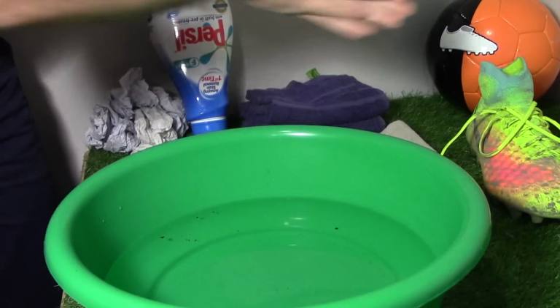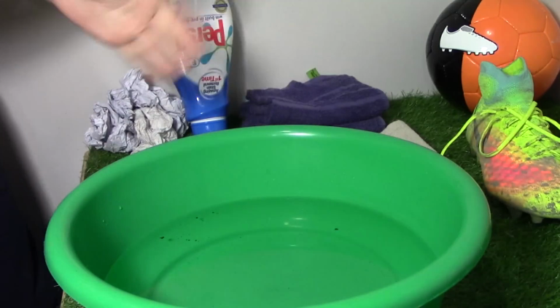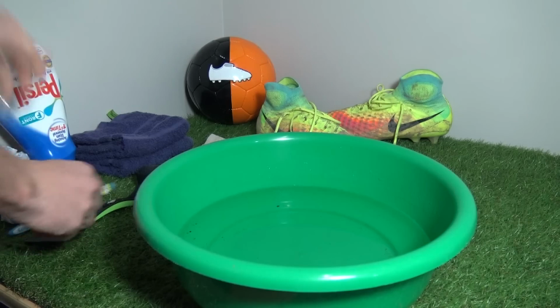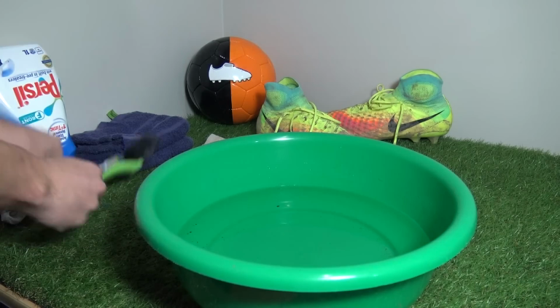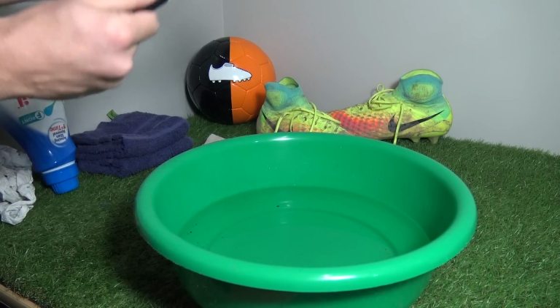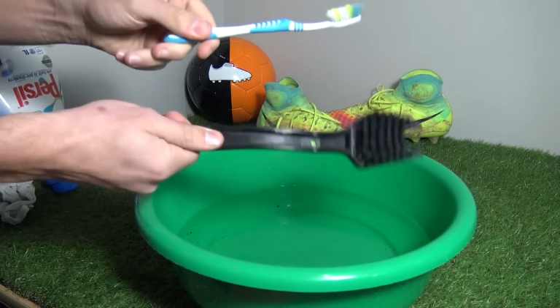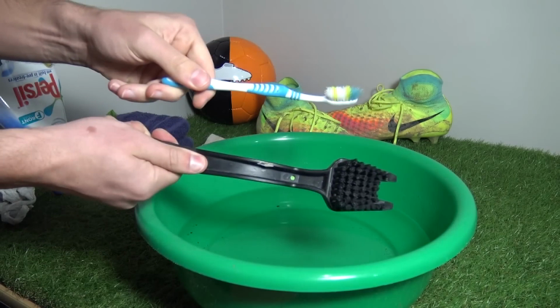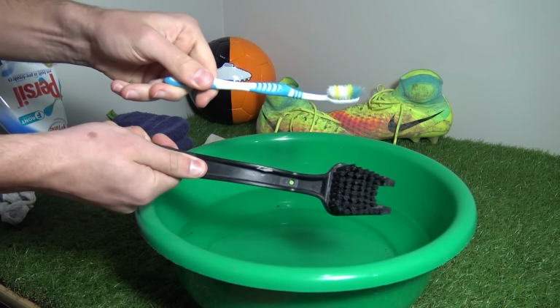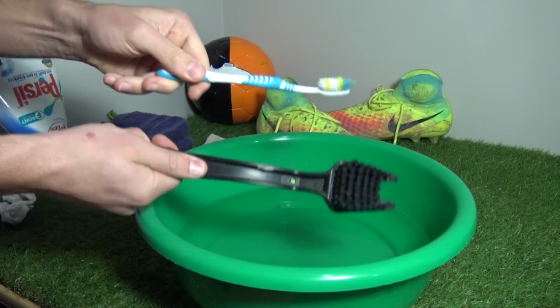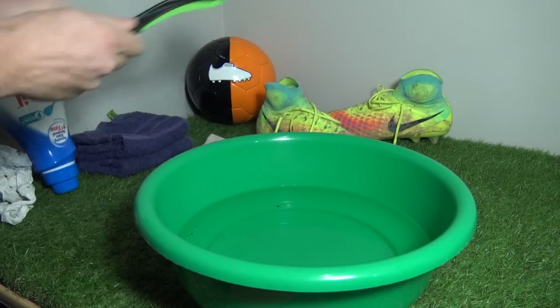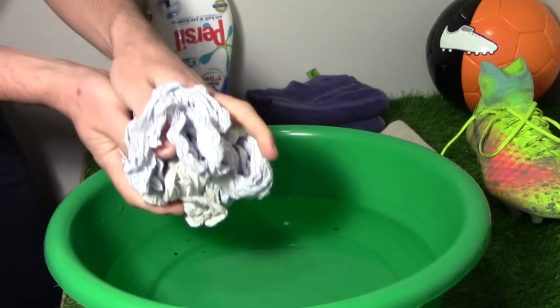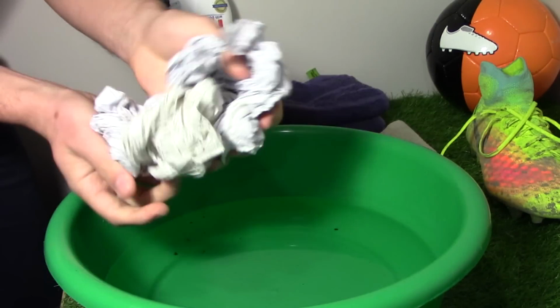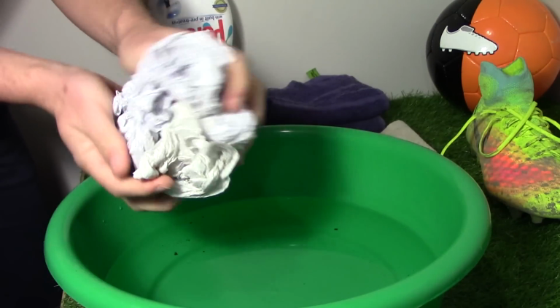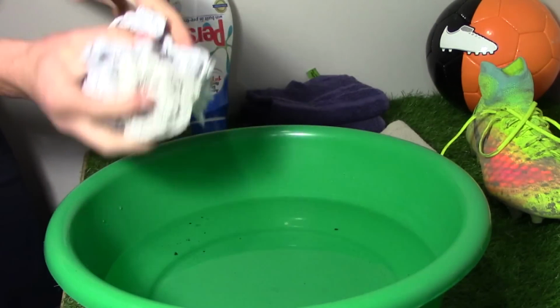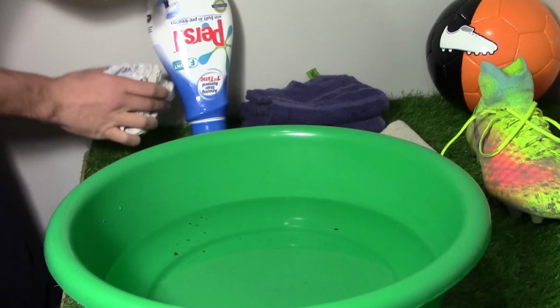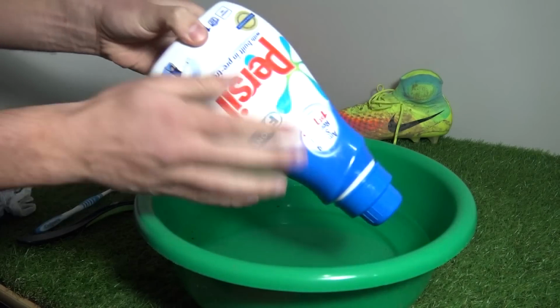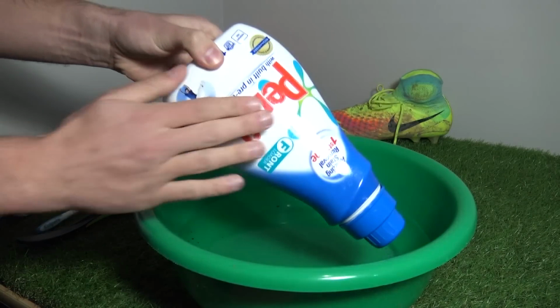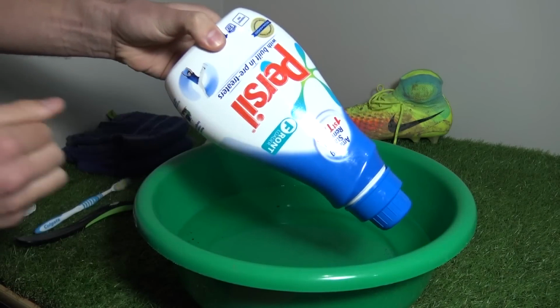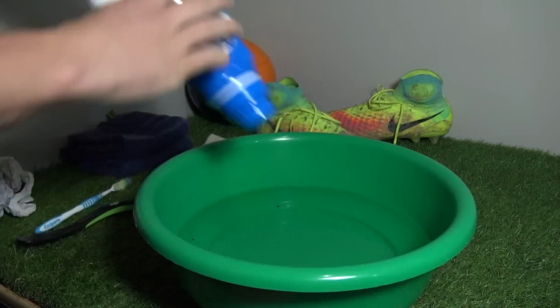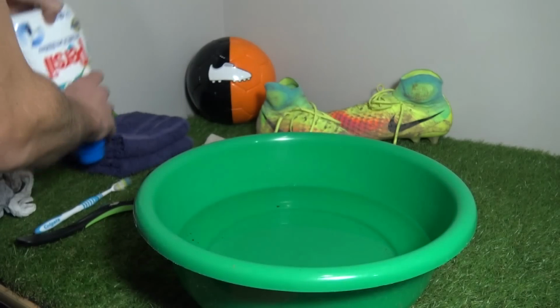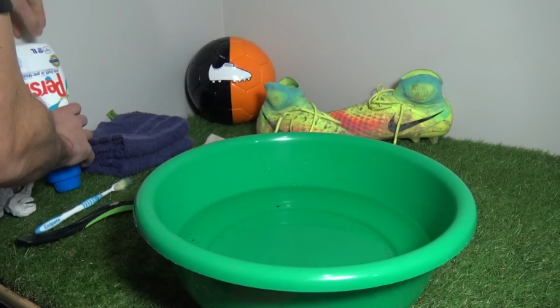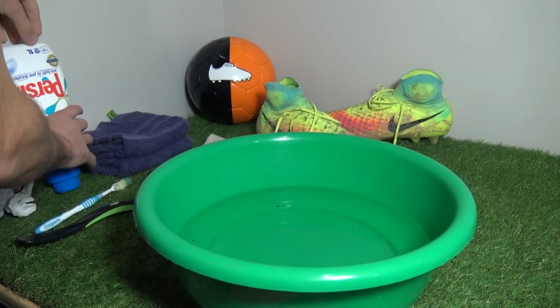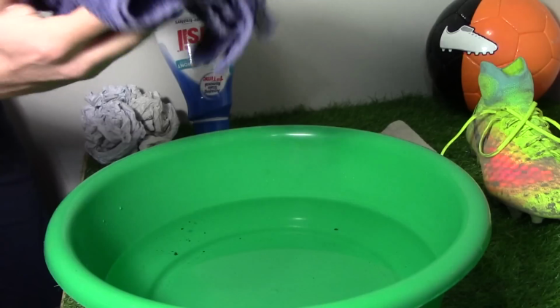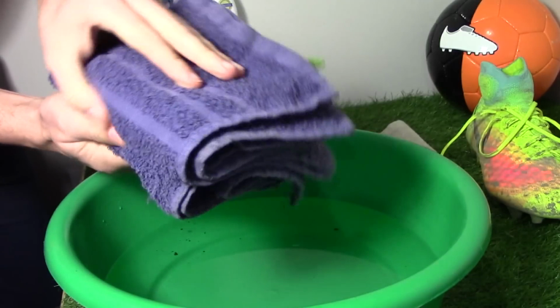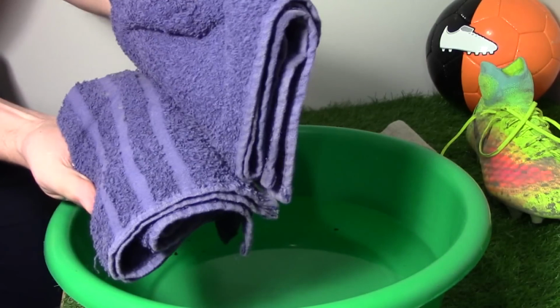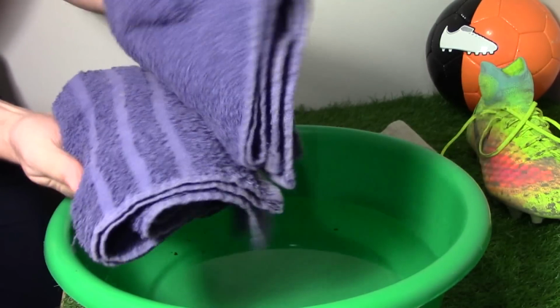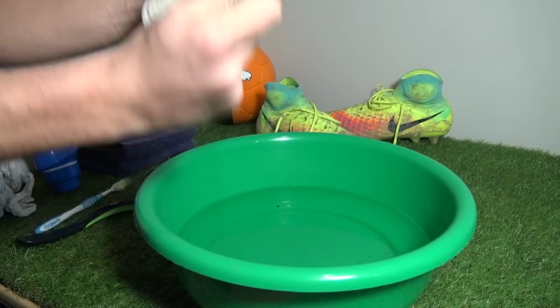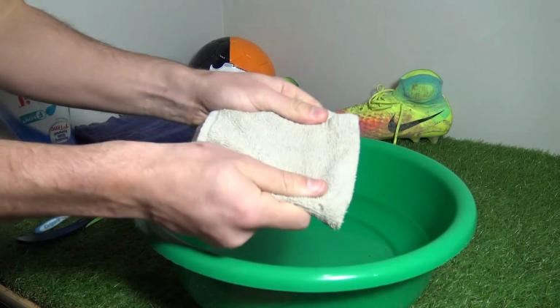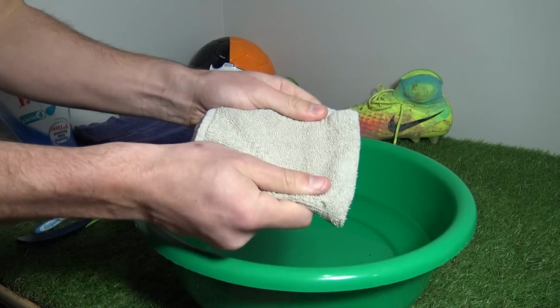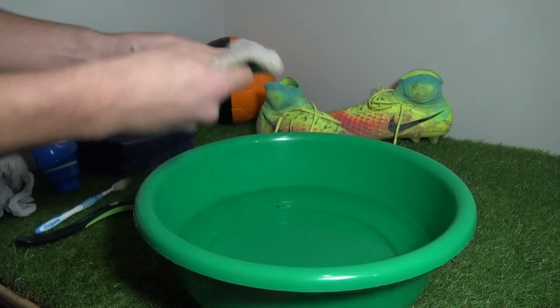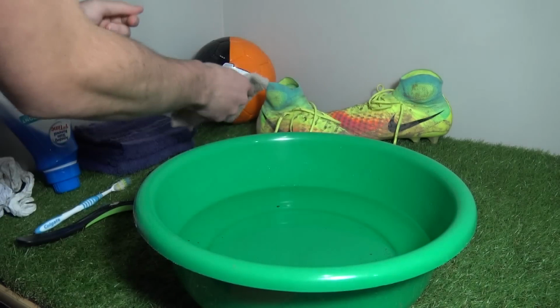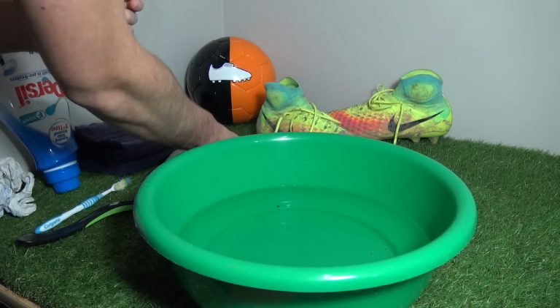For the cleaning process all you need is a toothbrush or boot bro, newspaper or filling paper, detergent or washing powder for the collar, two hand towels, a washcloth and a bowl of warm water.